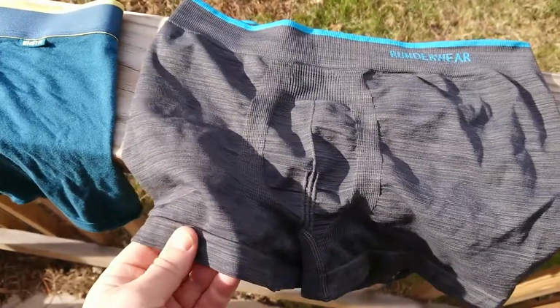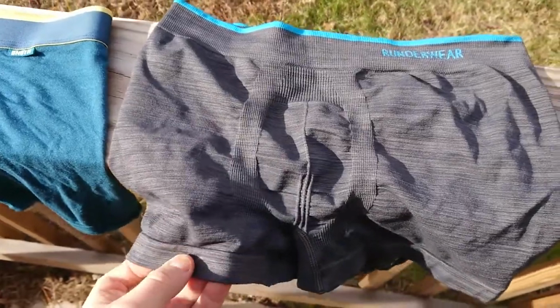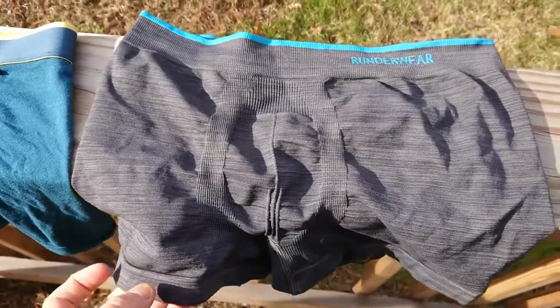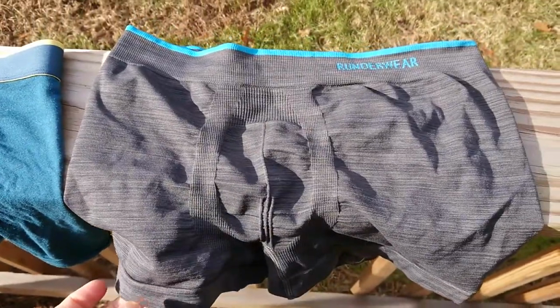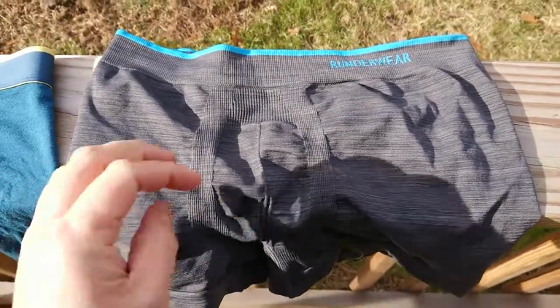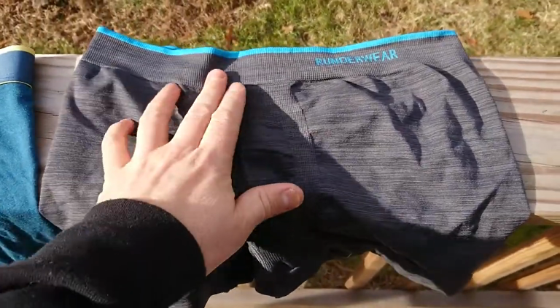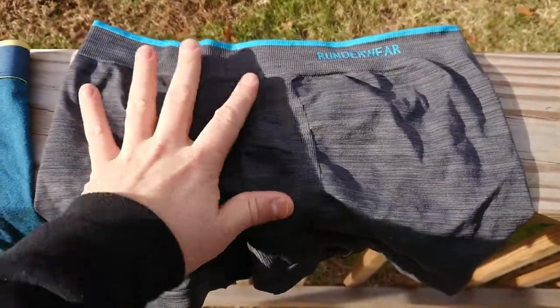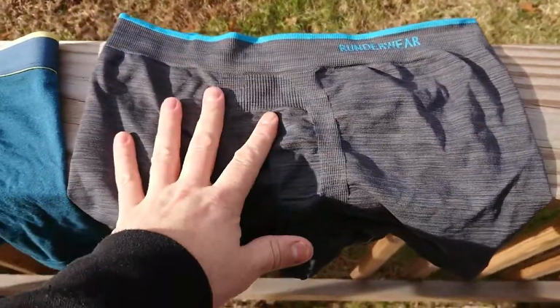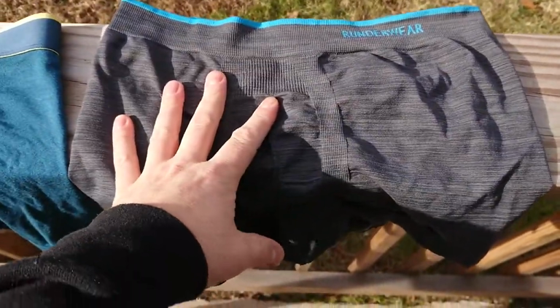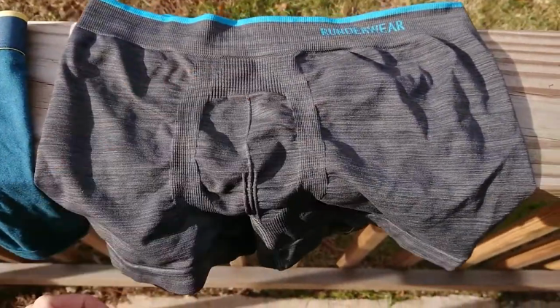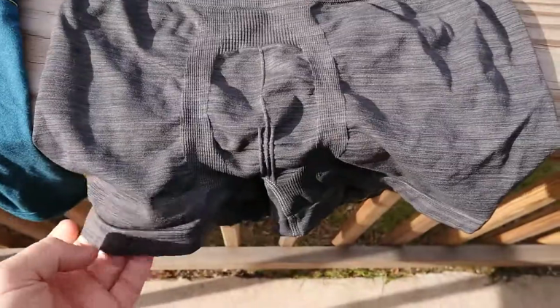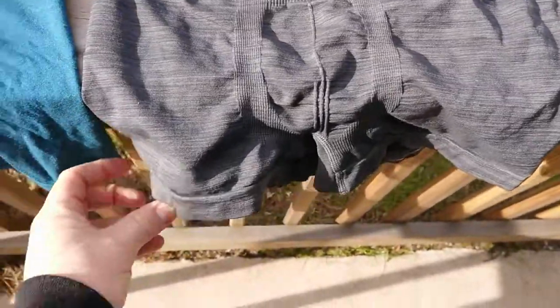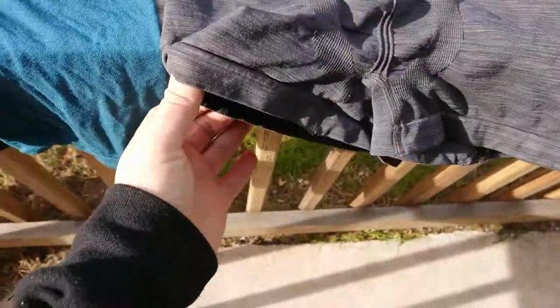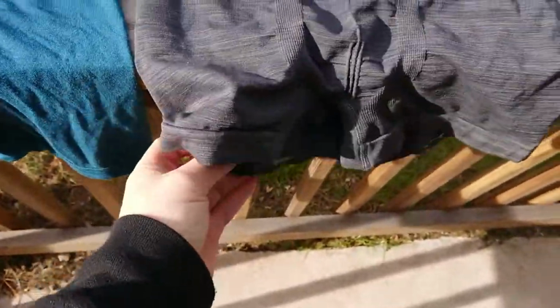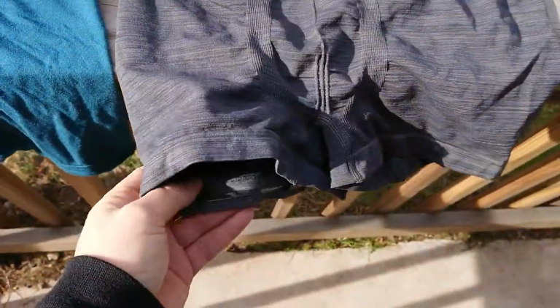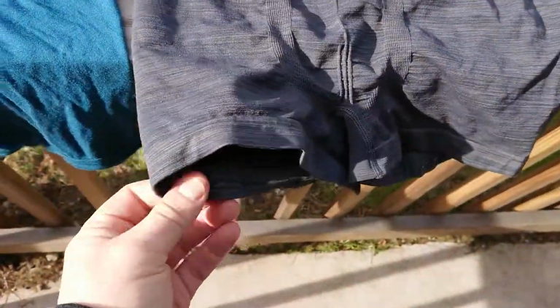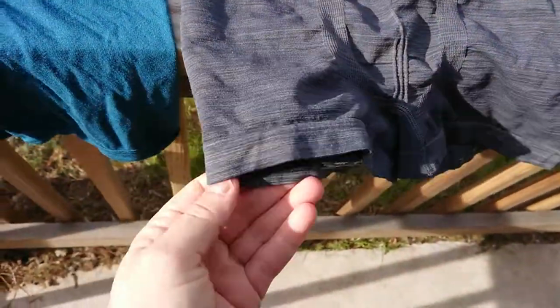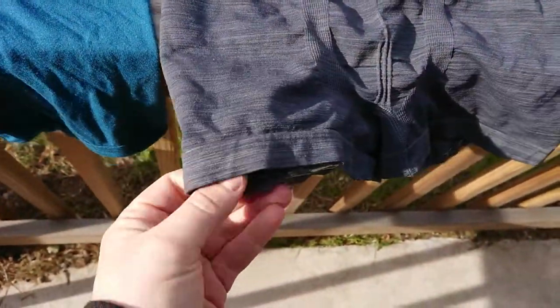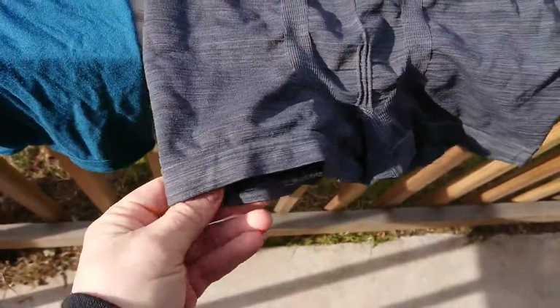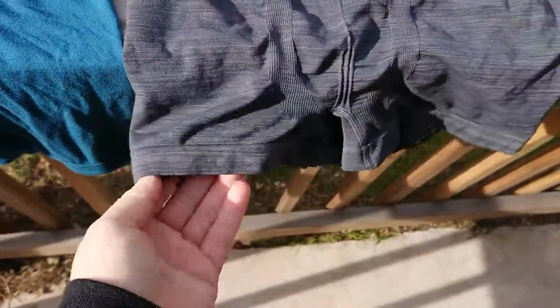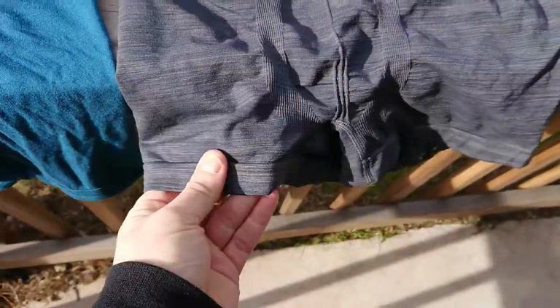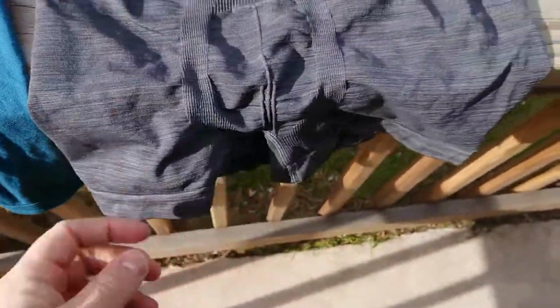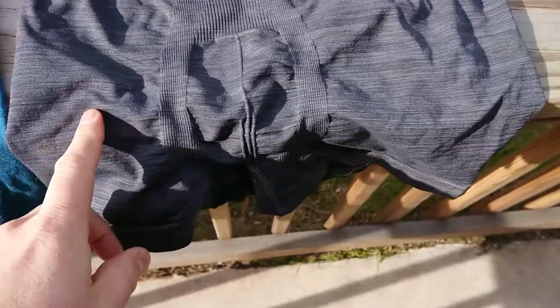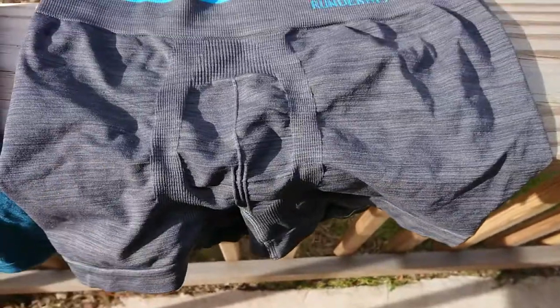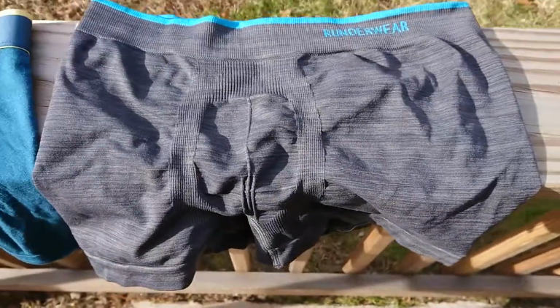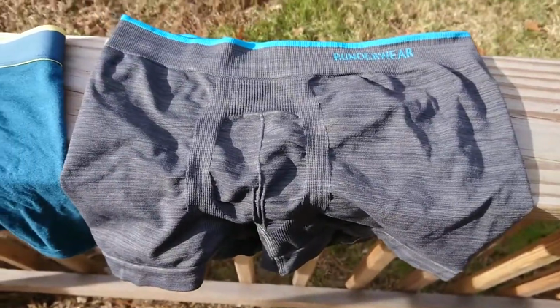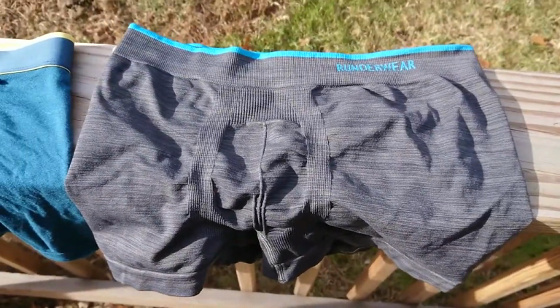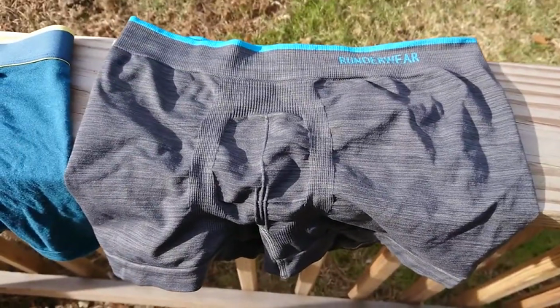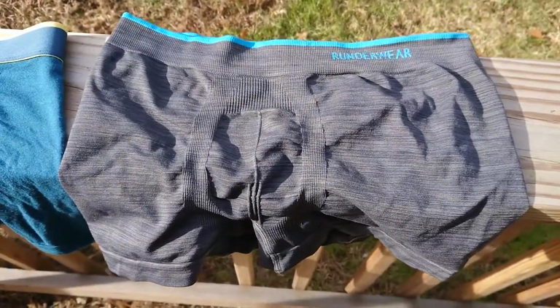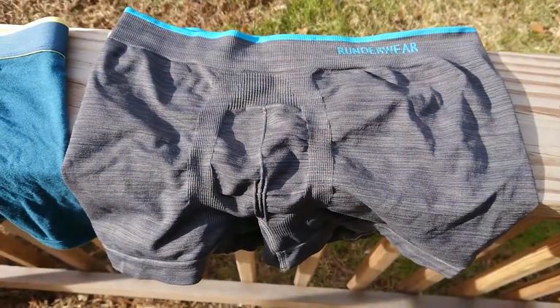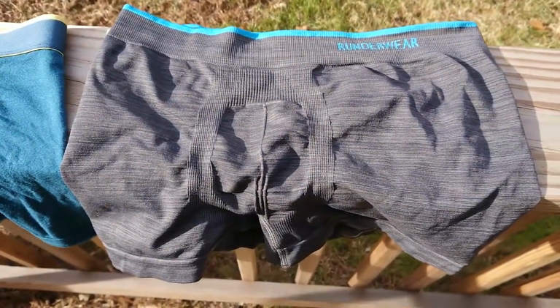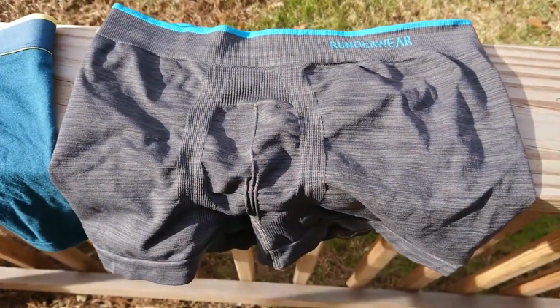On the flip side you've got Runderwear, which takes a completely synthetic fabric — a breathable sports-type fabric. The fabric works really well. They also have a silicone band around the legs to stop them riding up, but to be honest I don't think it's a feature you particularly need.